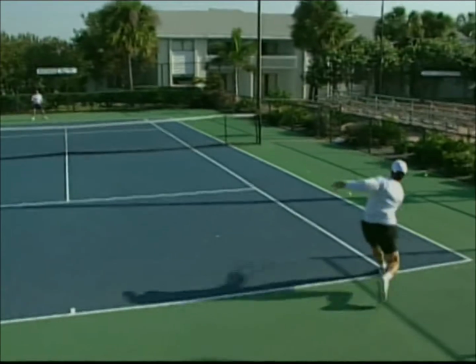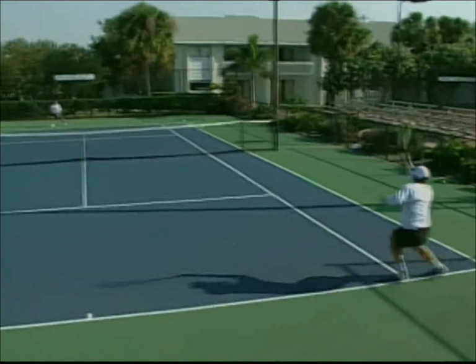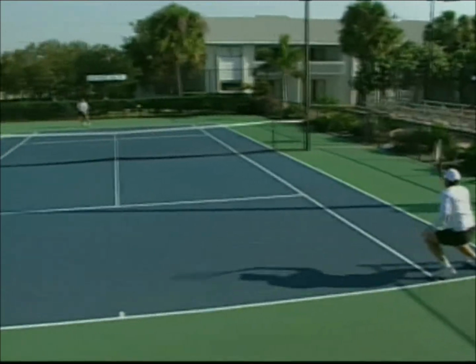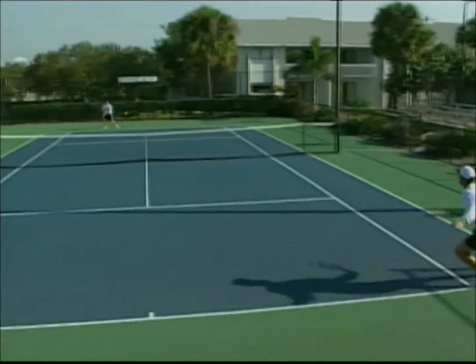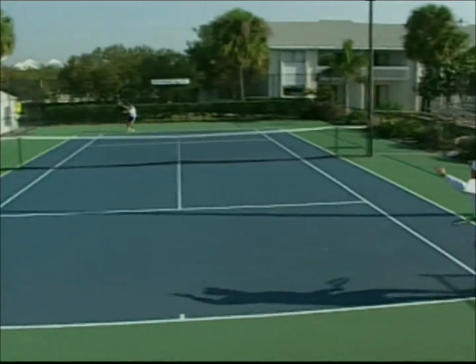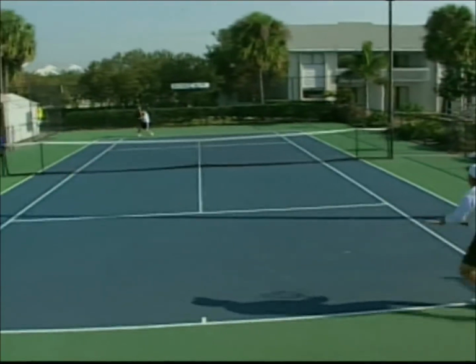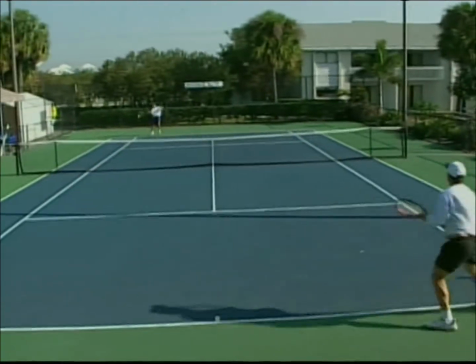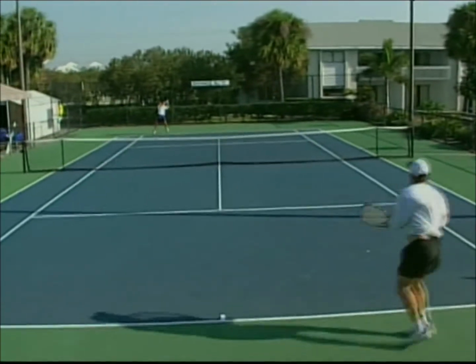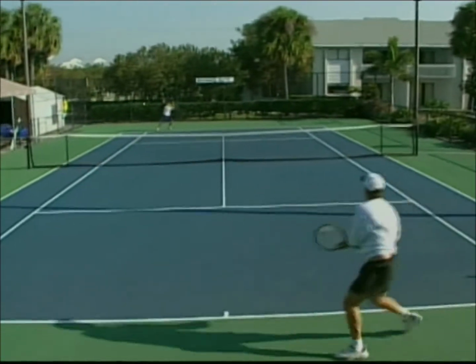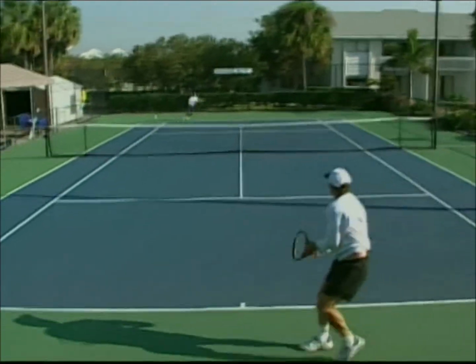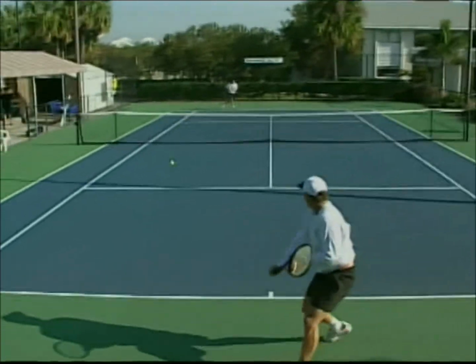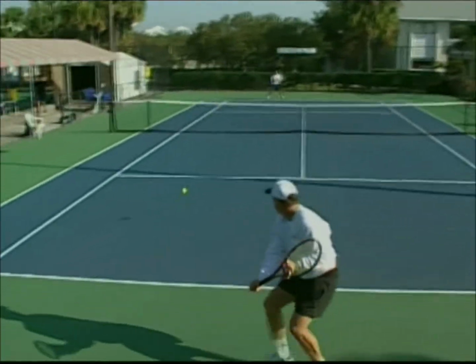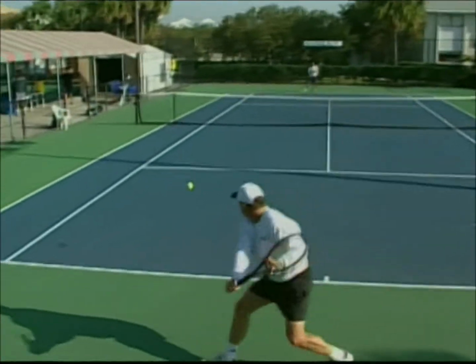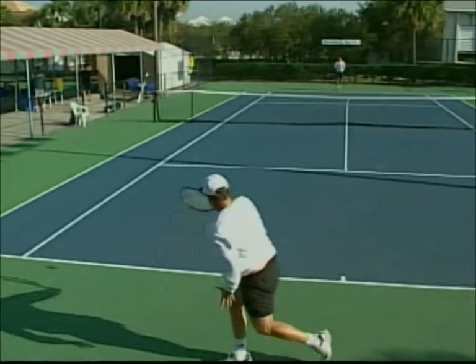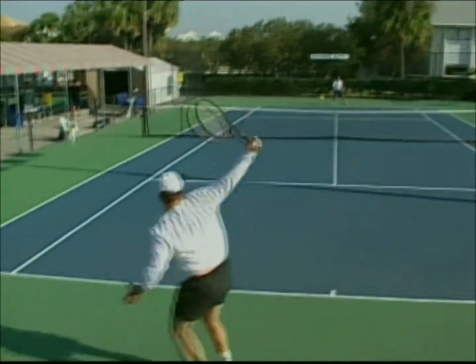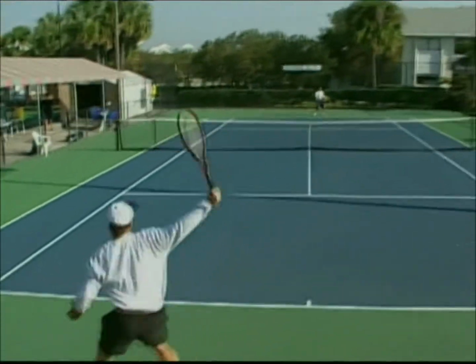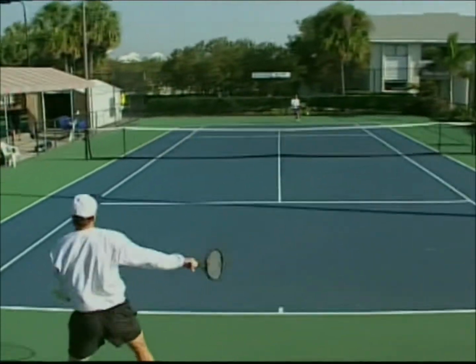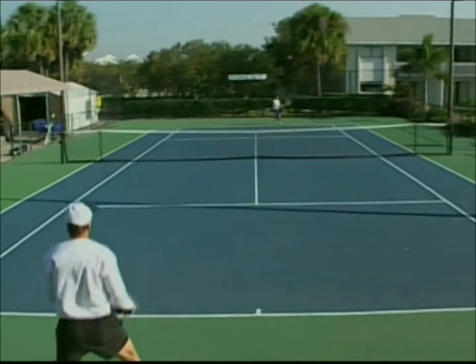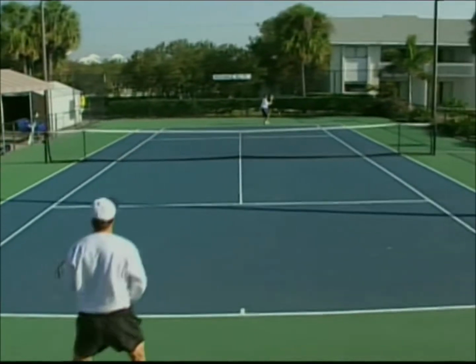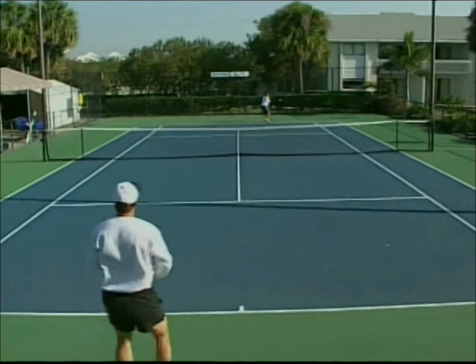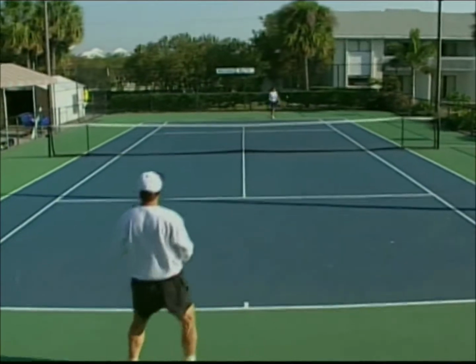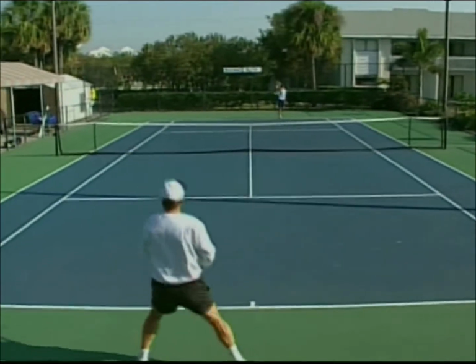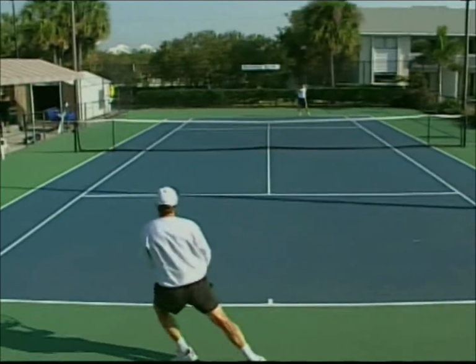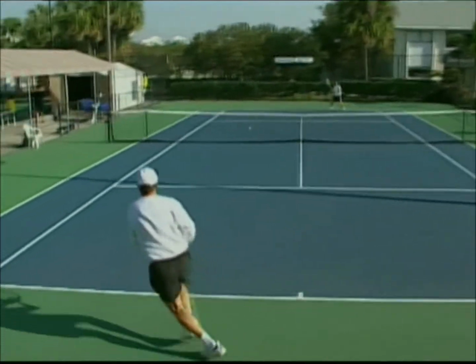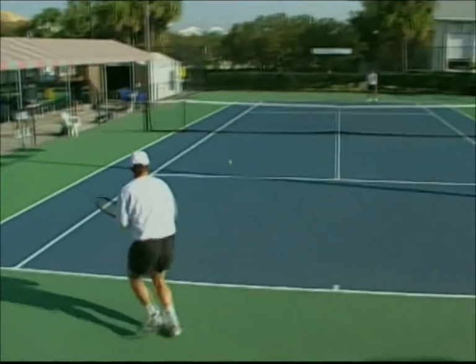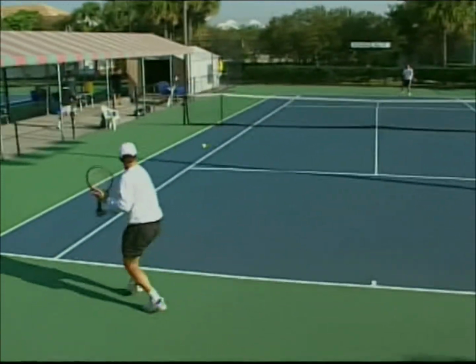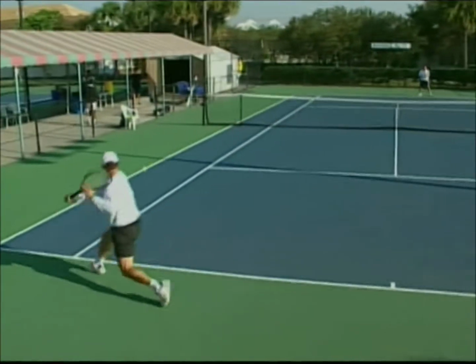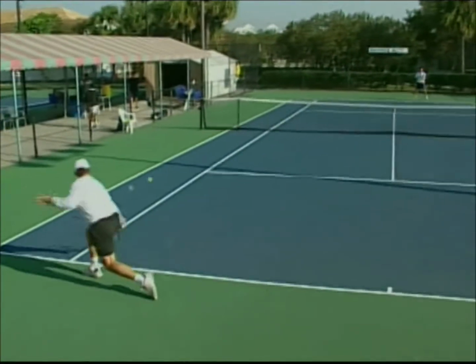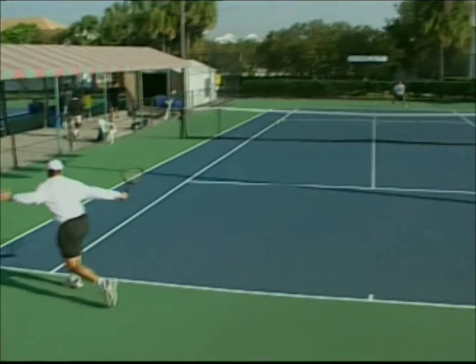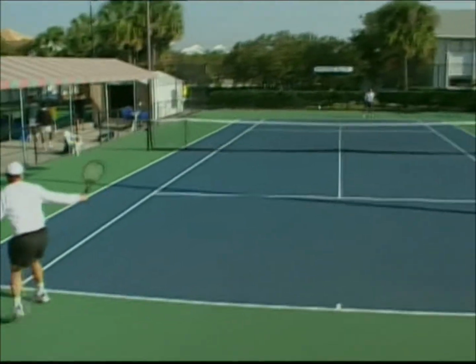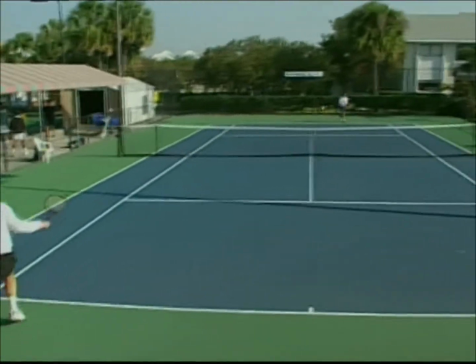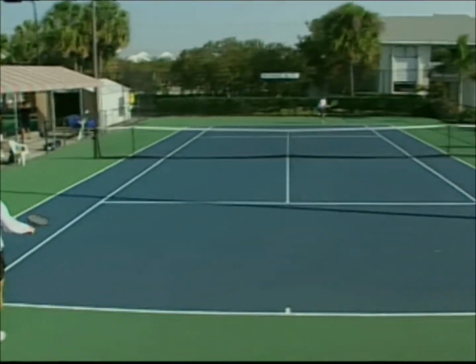Using a variety of shots, like high loopers and slice, will throw off the opponent's rhythm and timing, eventually frustrating them and causing them to make the error.